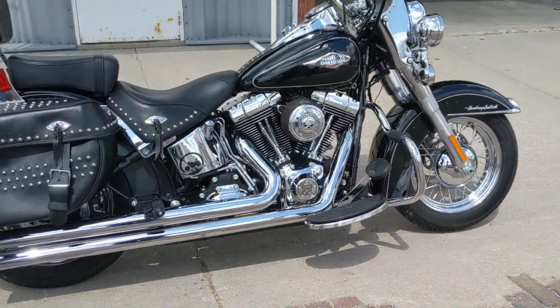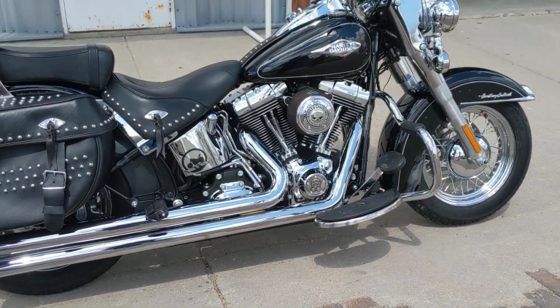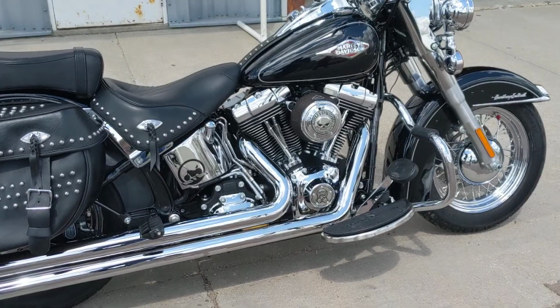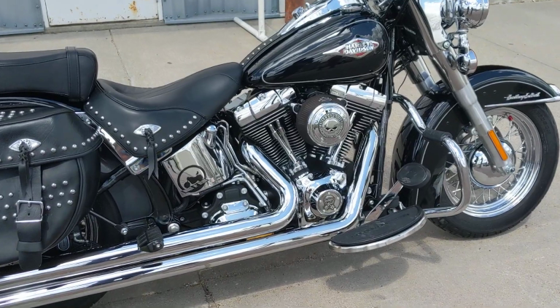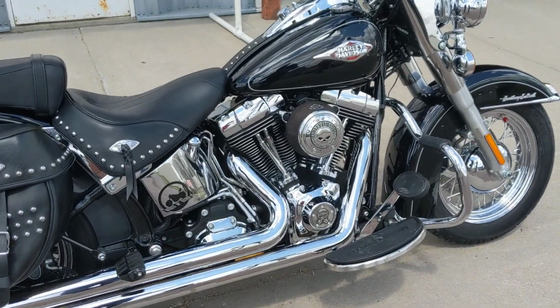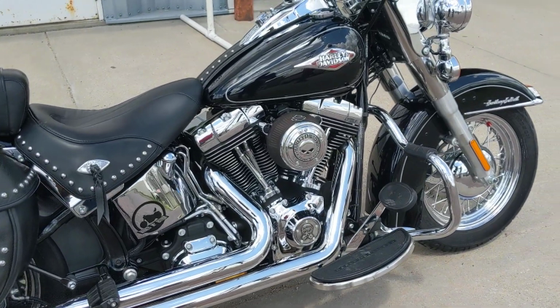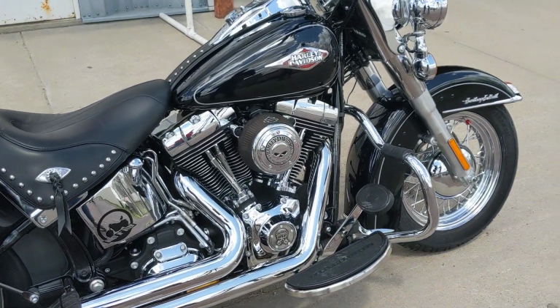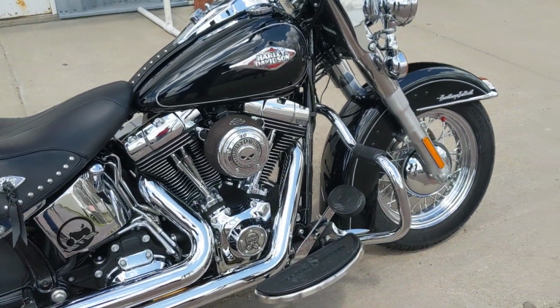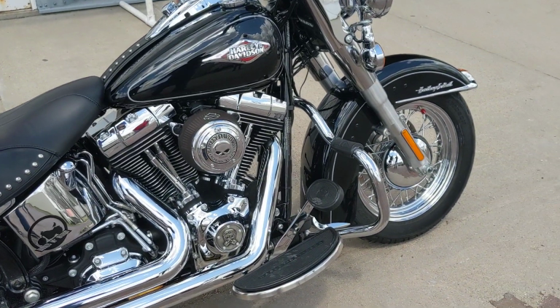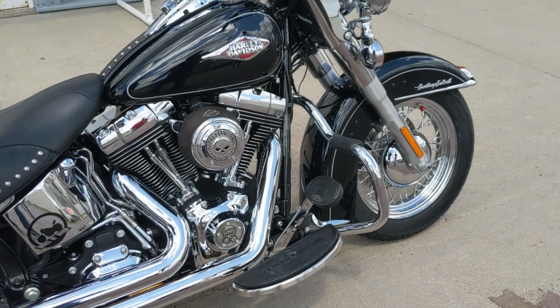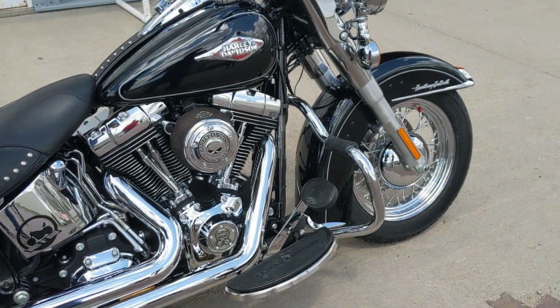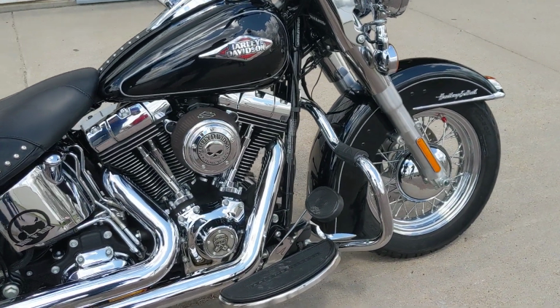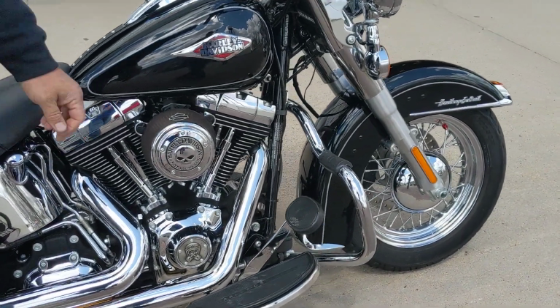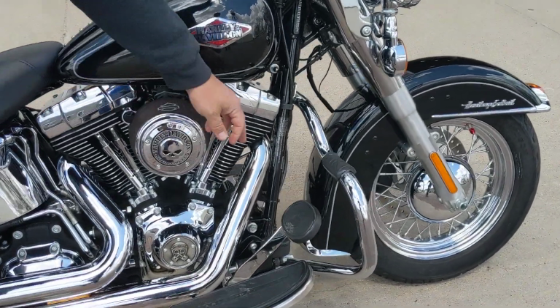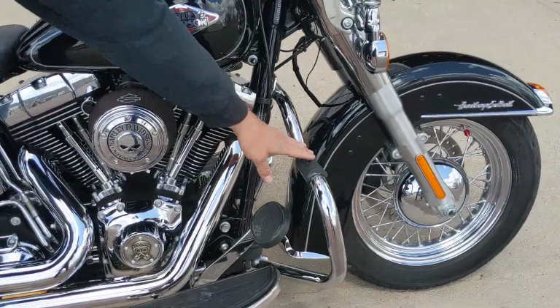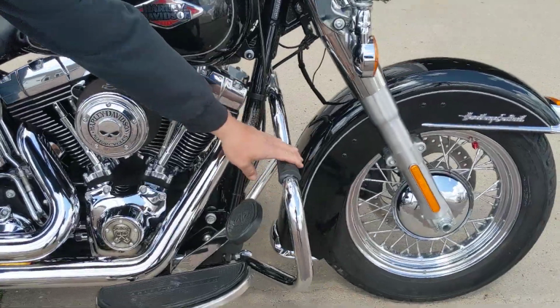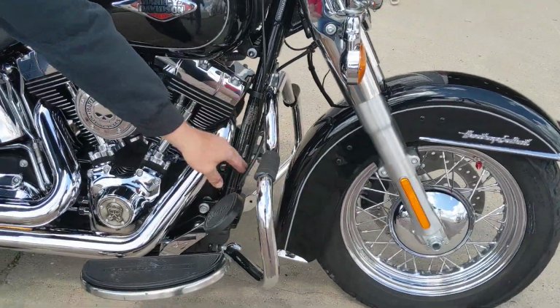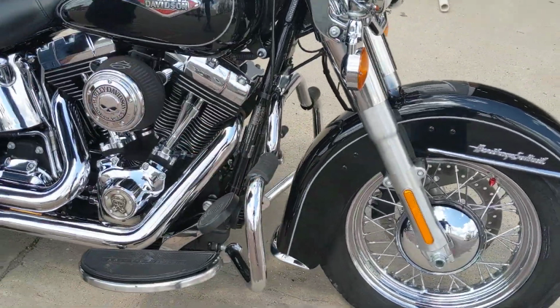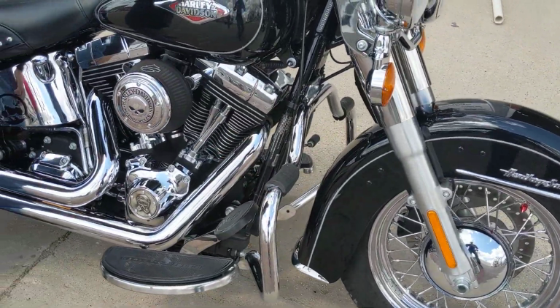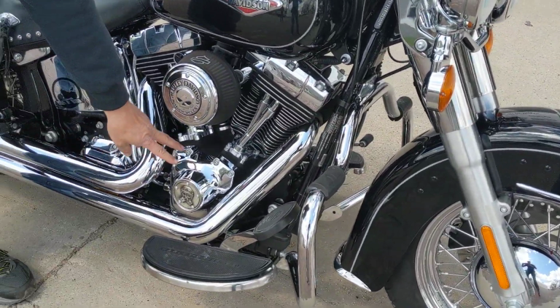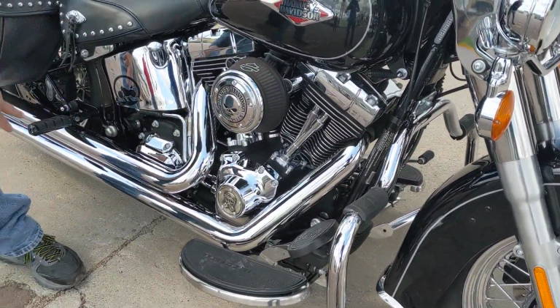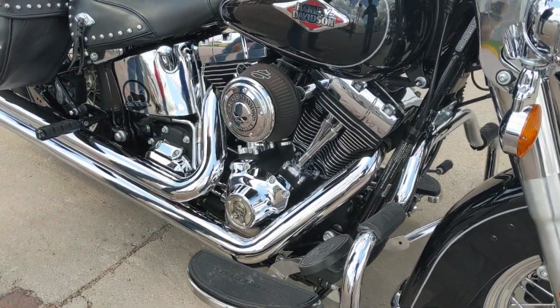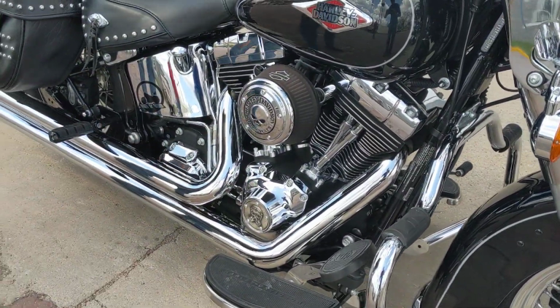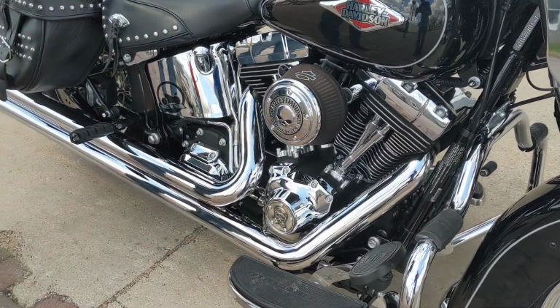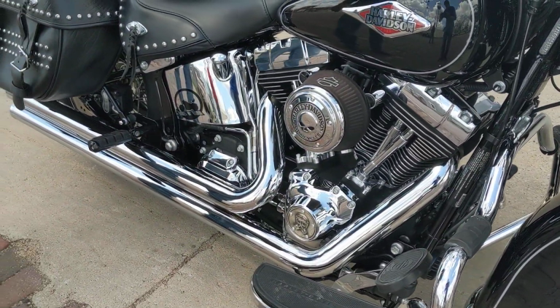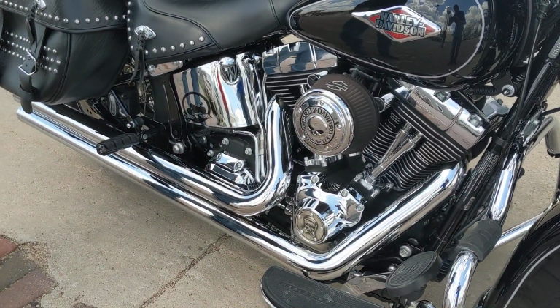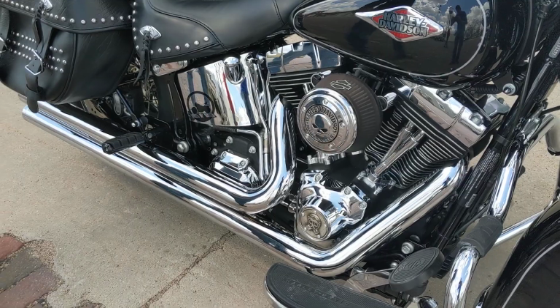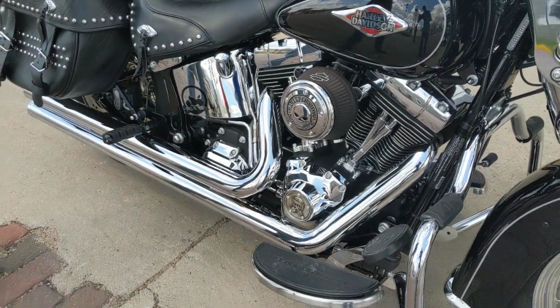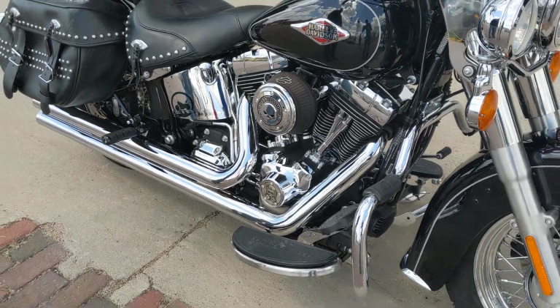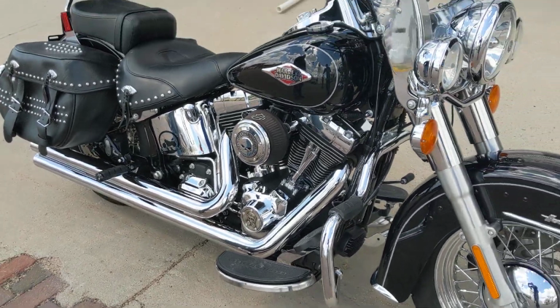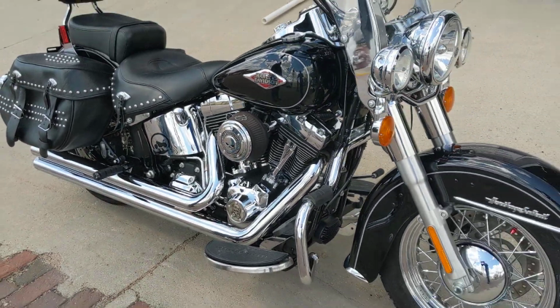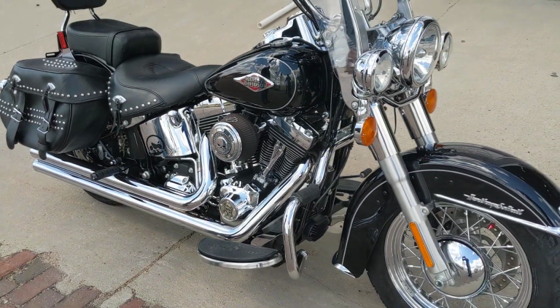Rubber is probably 90% on it, it's got a nice highway bar on it, running nice Vance and Hines long shot exhaust, and it's got an aftermarket air cleaner on it.